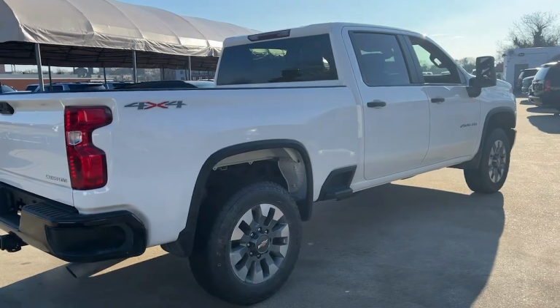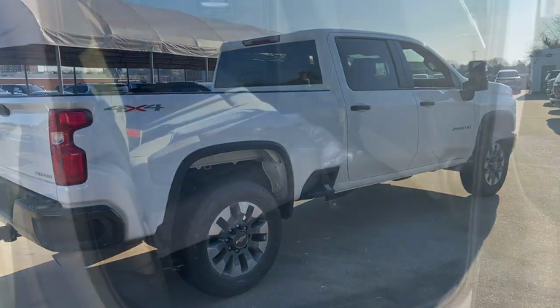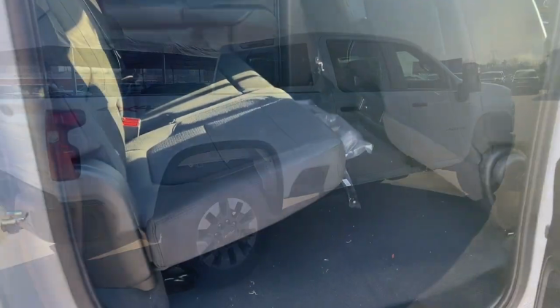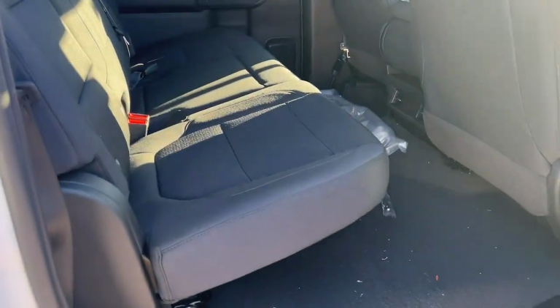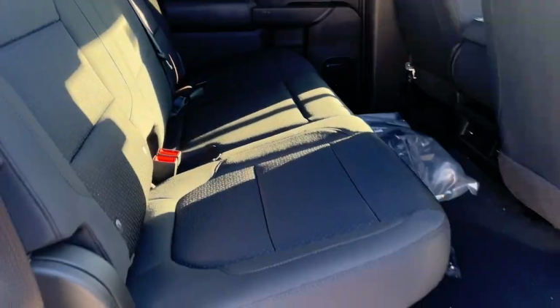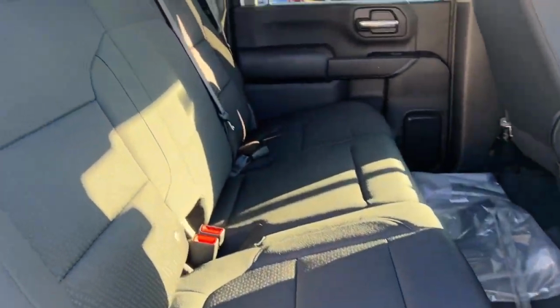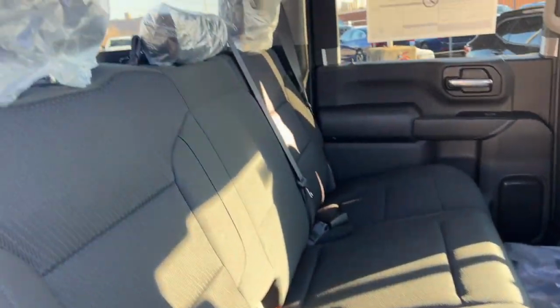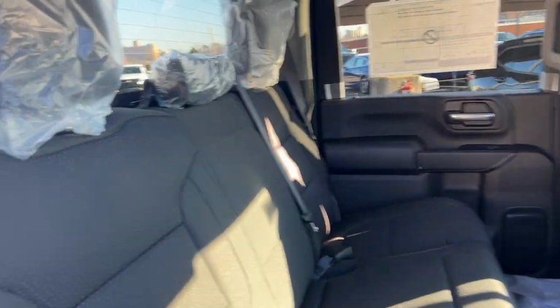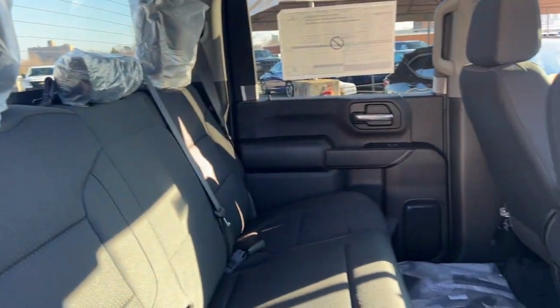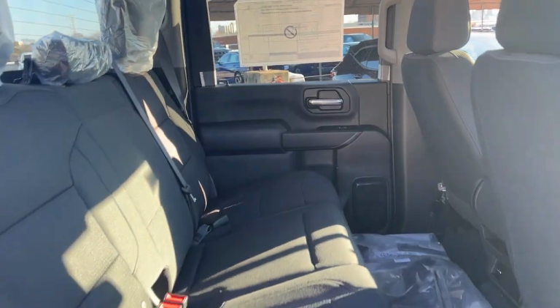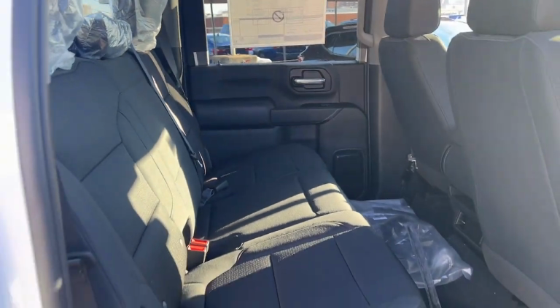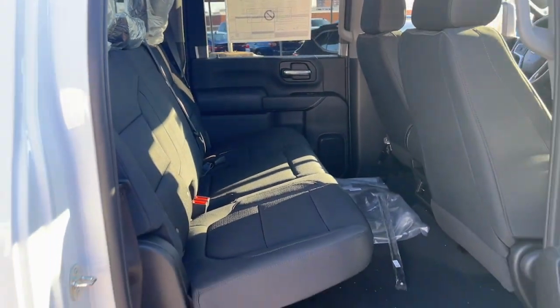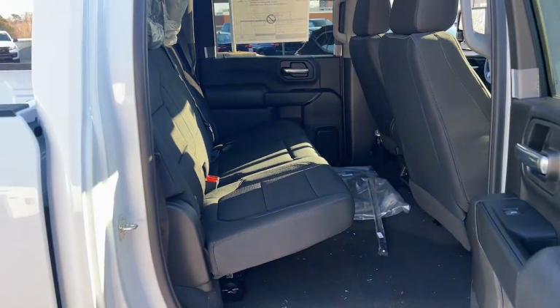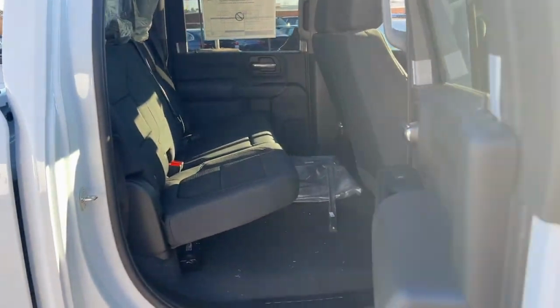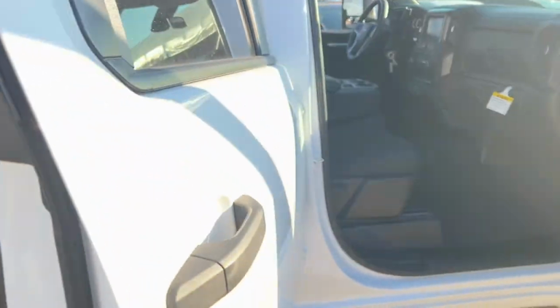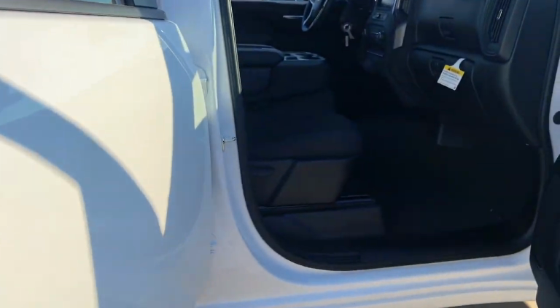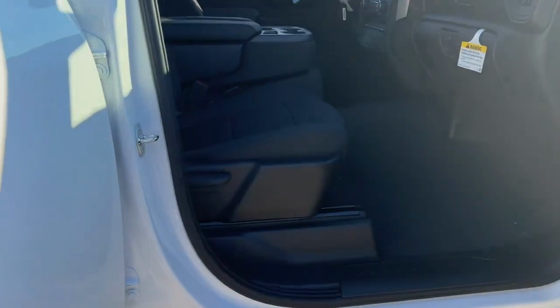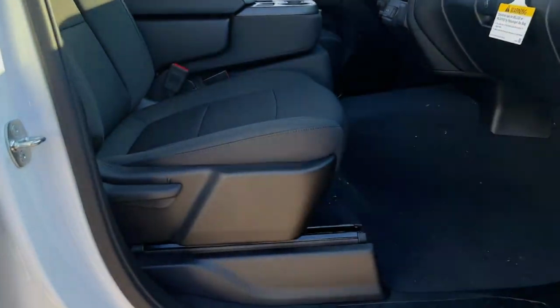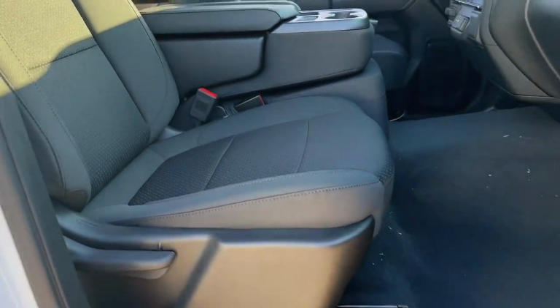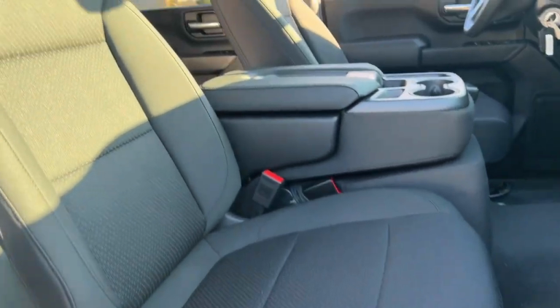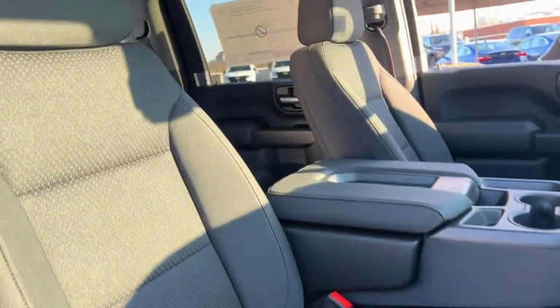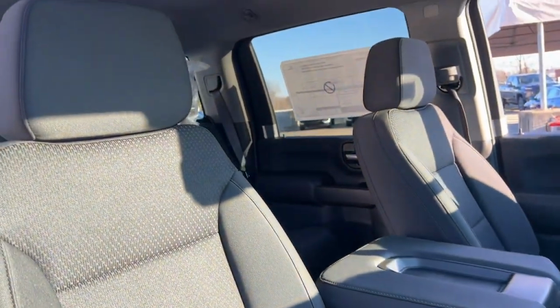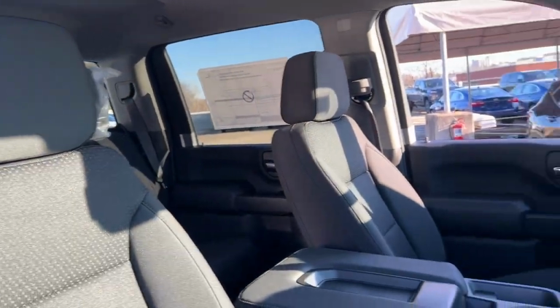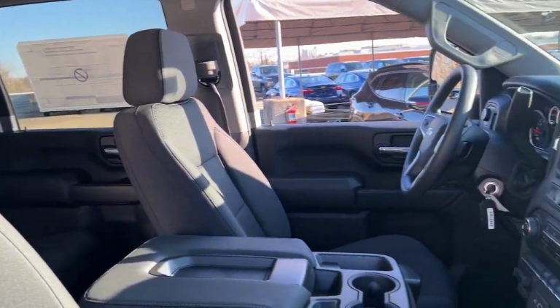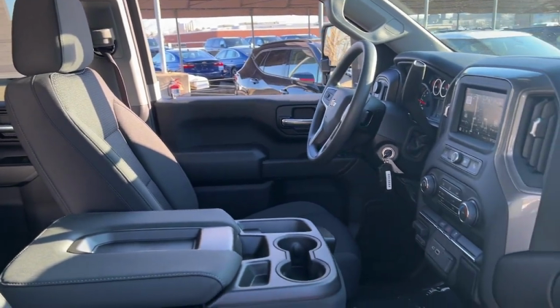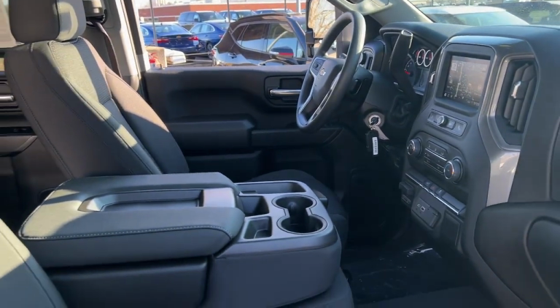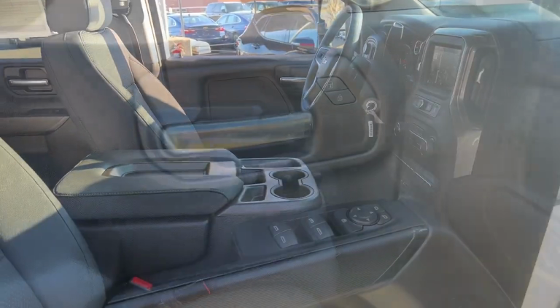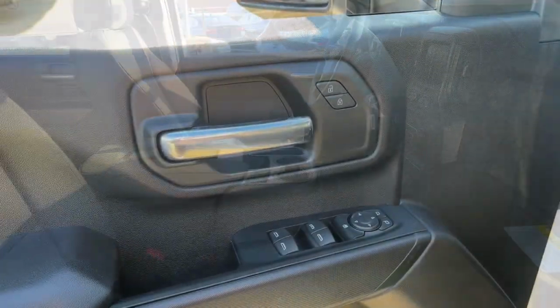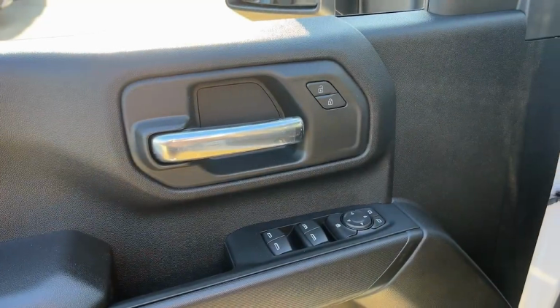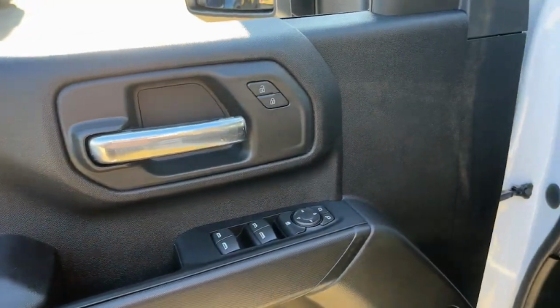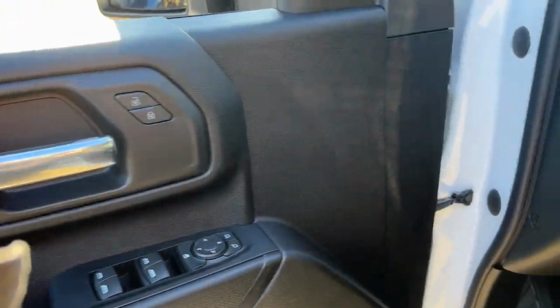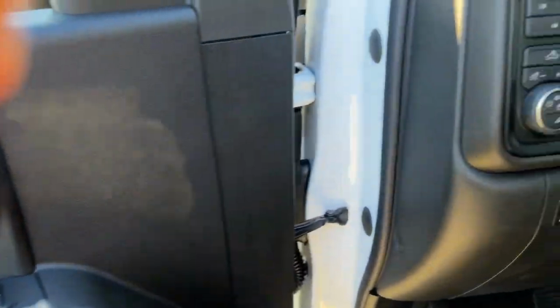Keyless entry, remote engine start, satellite radio, eight-cylinder engine, four-wheel drive, backup camera, heated mirrors, Wi-Fi hotspot, steering wheel audio controls, rear AC.